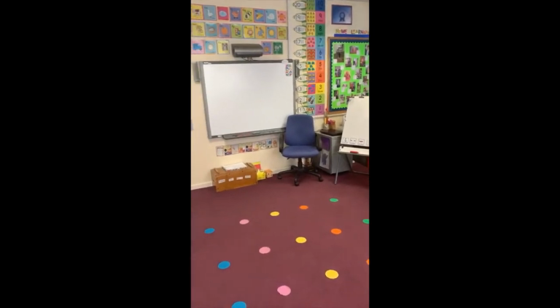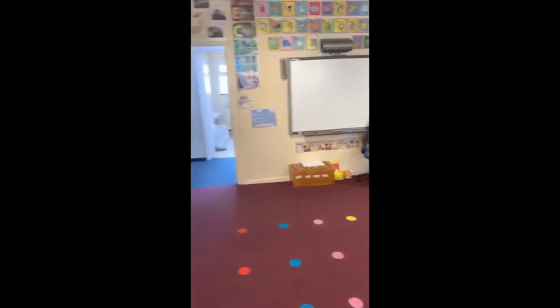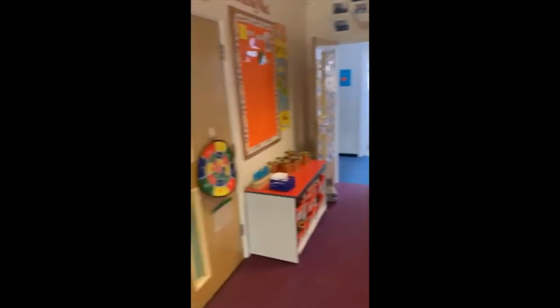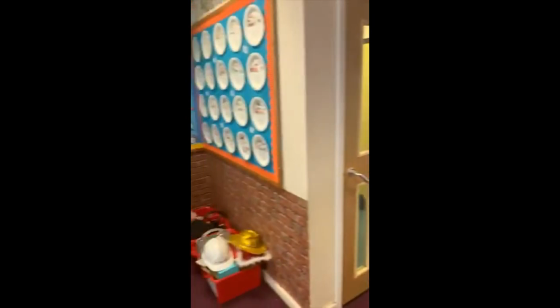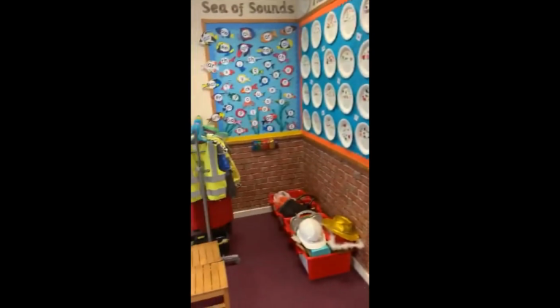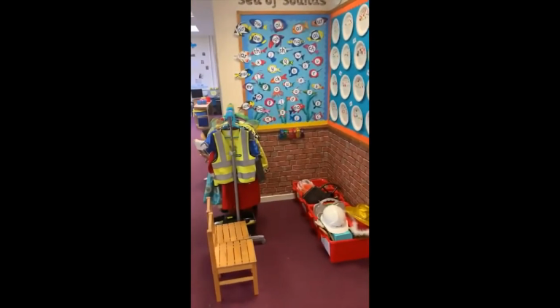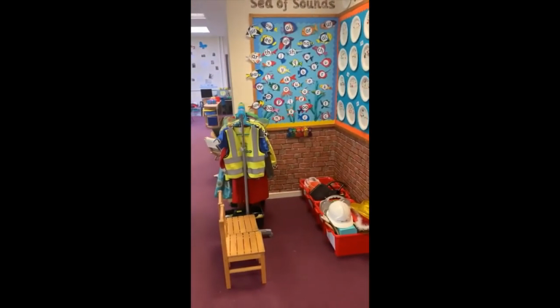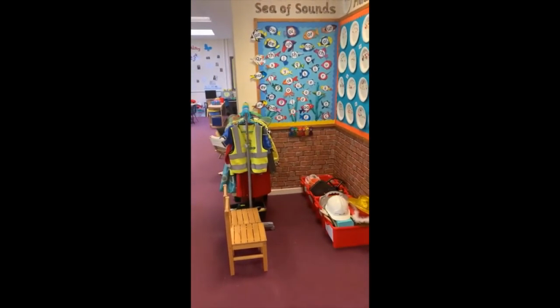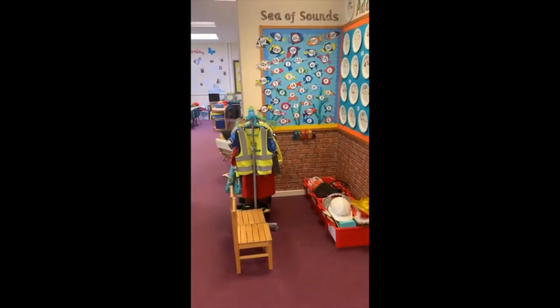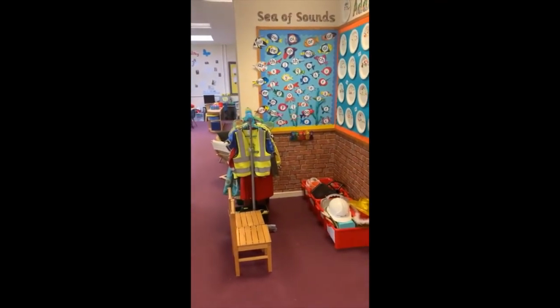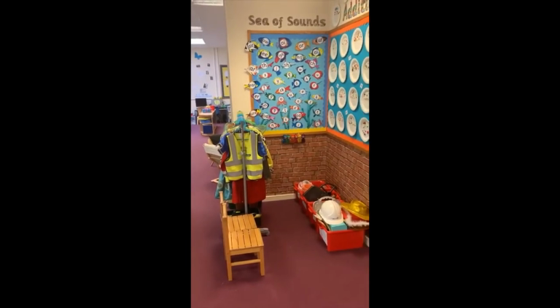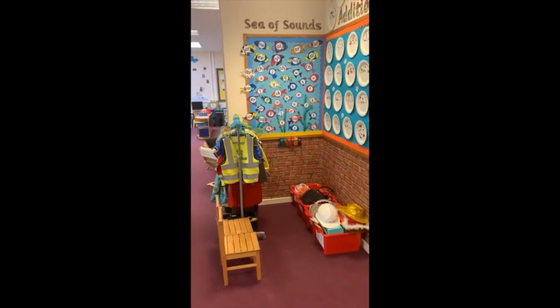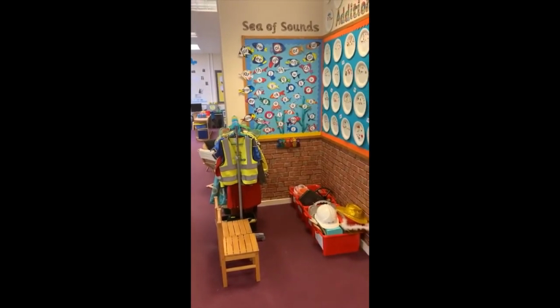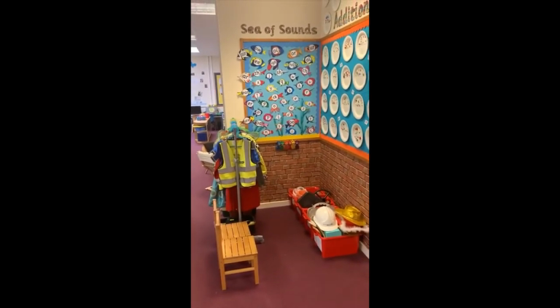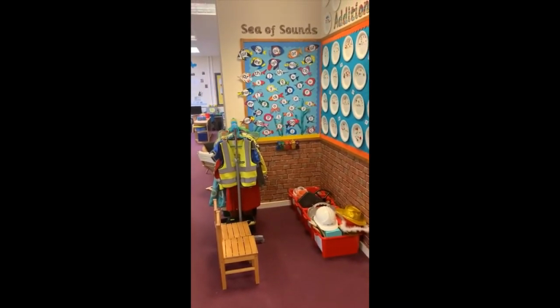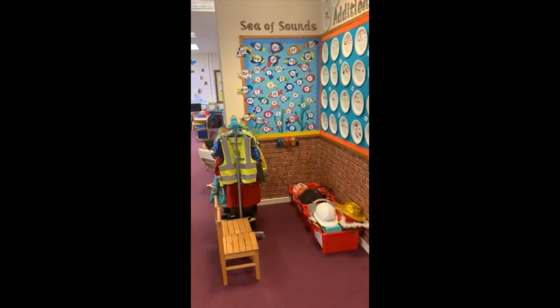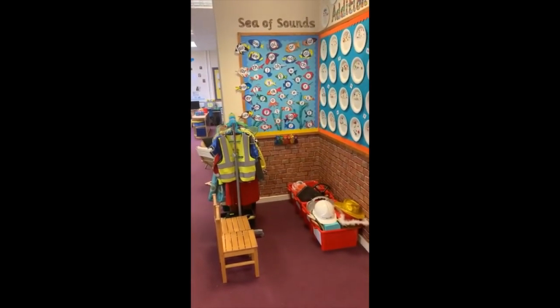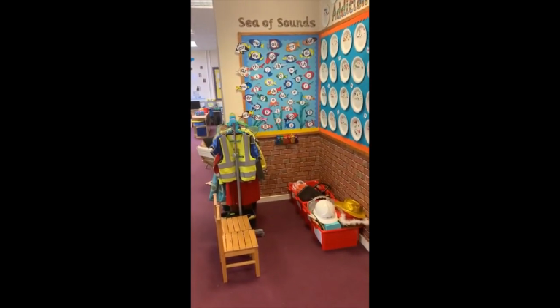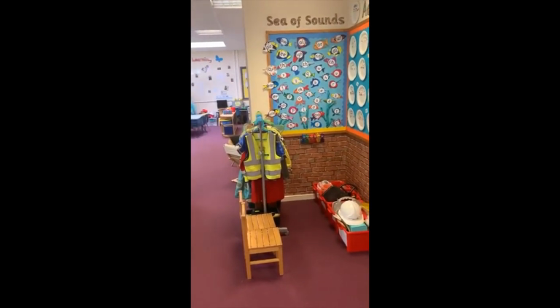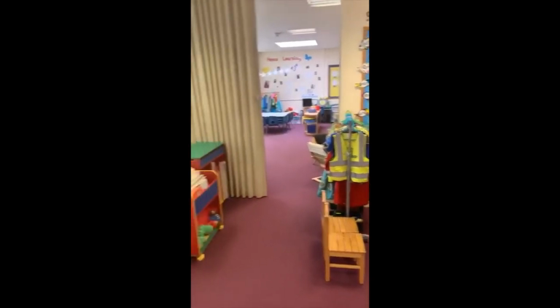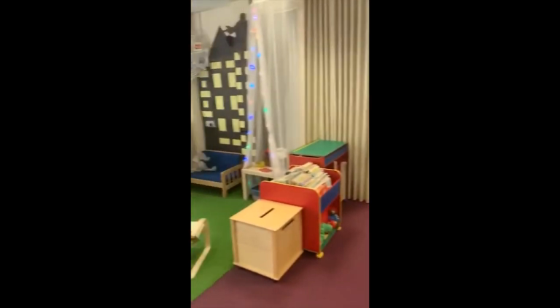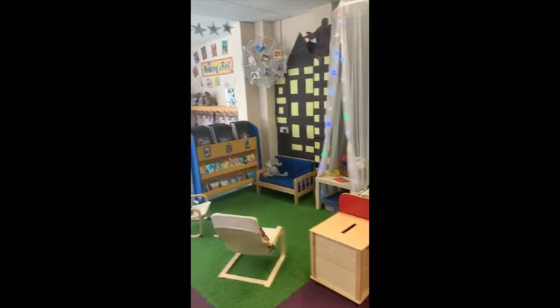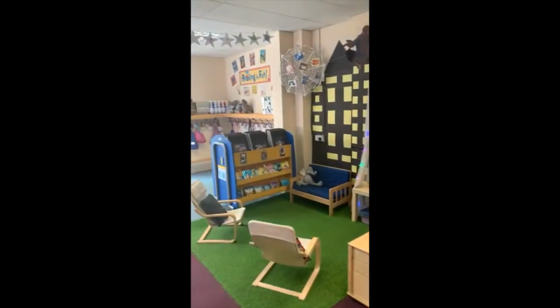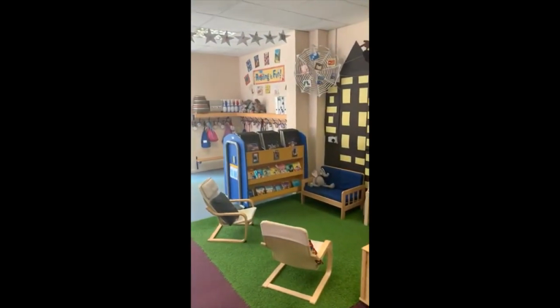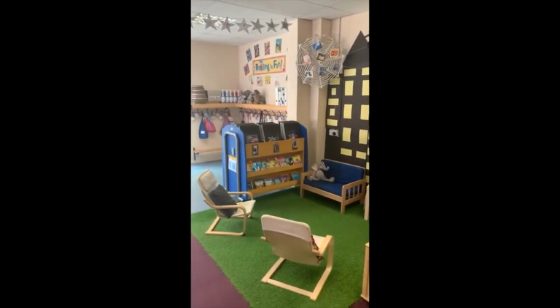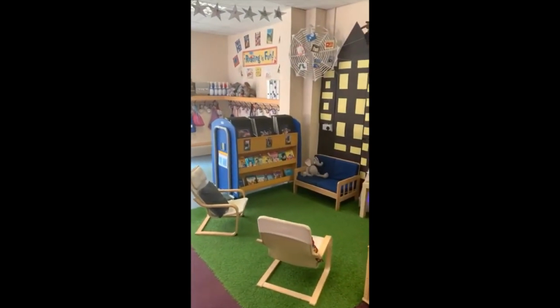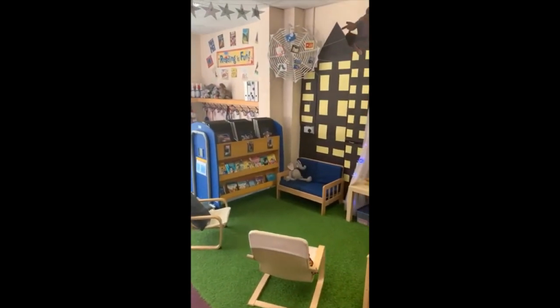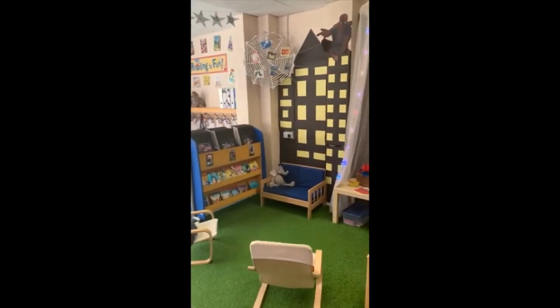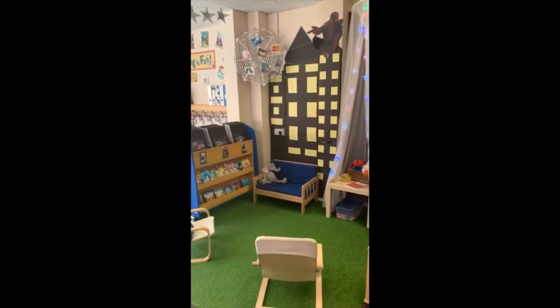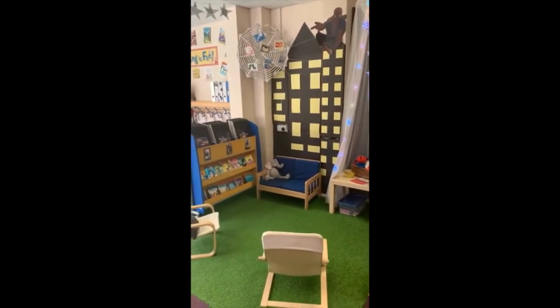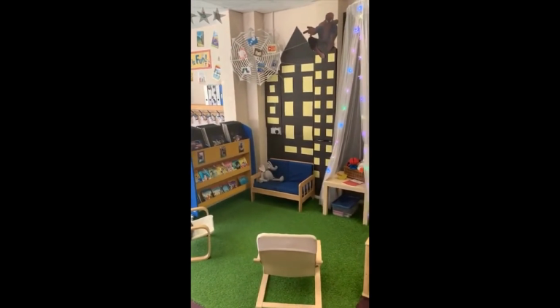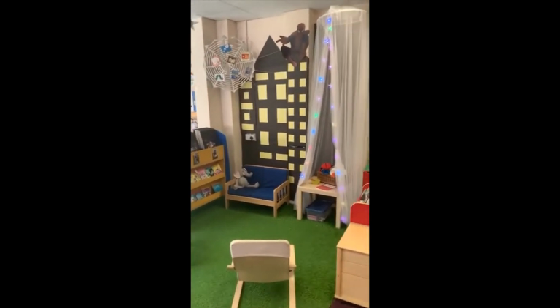Now let's move over to the role play area. This is where you'll find lots of costumes and props to help you make believe and act out stories. Over here we have the book corner — this is a quiet space where you can sit with your friends and share a book.